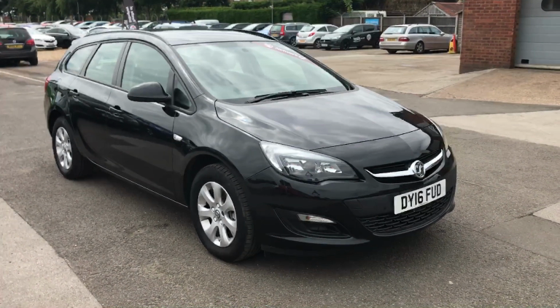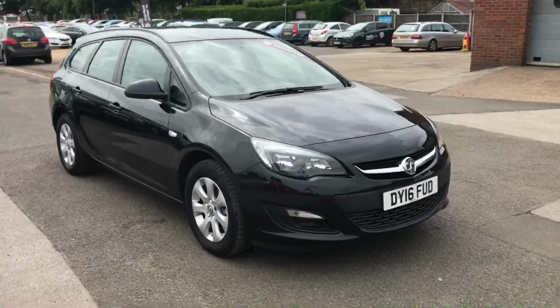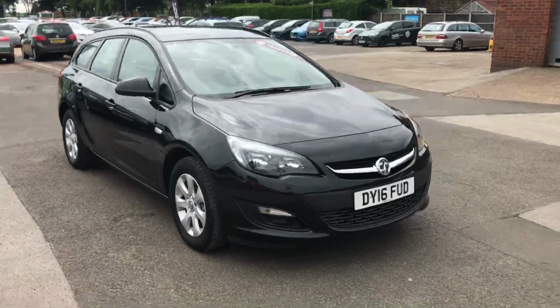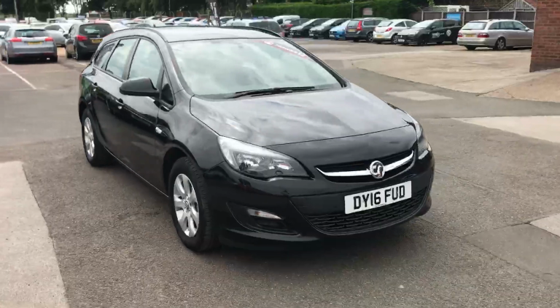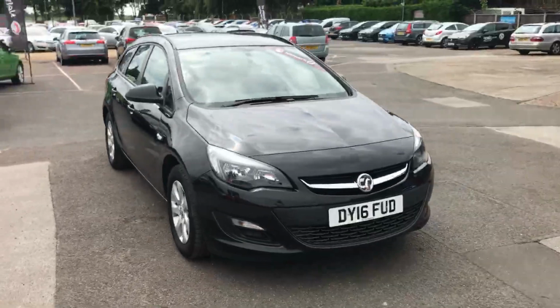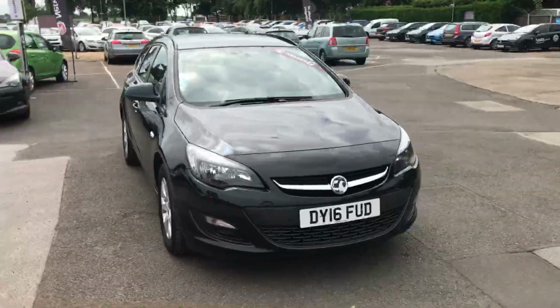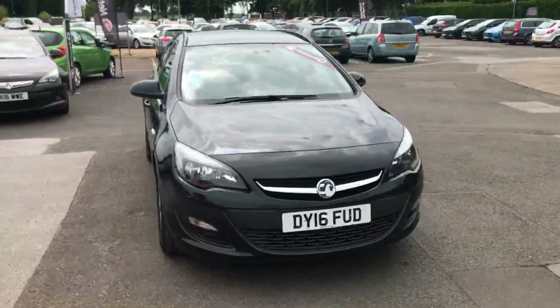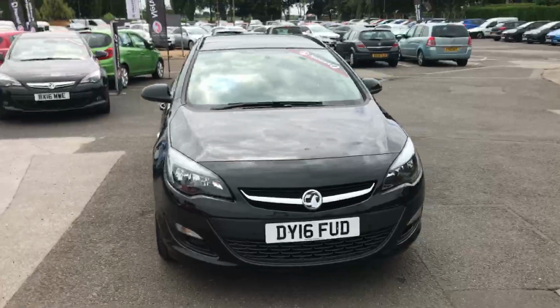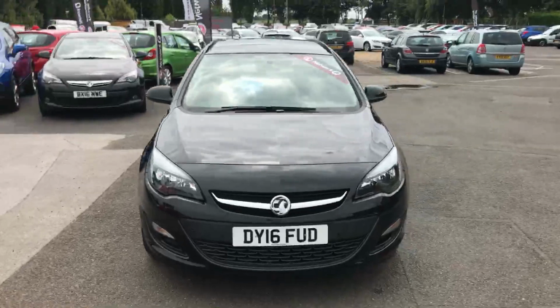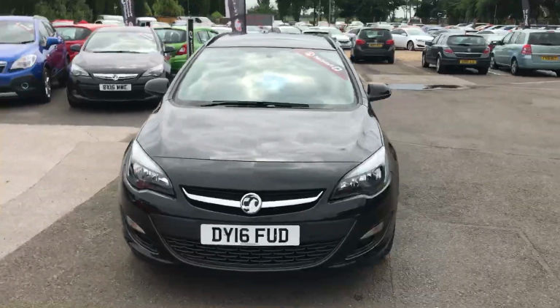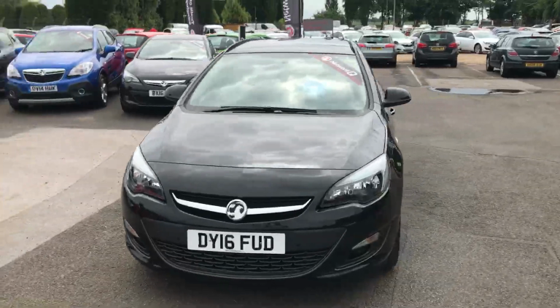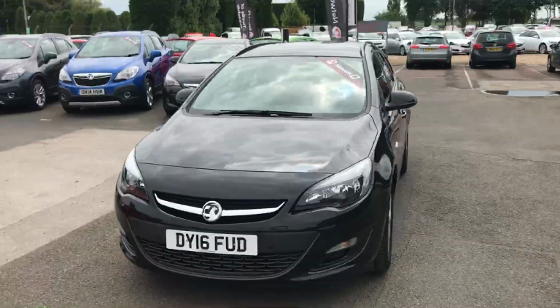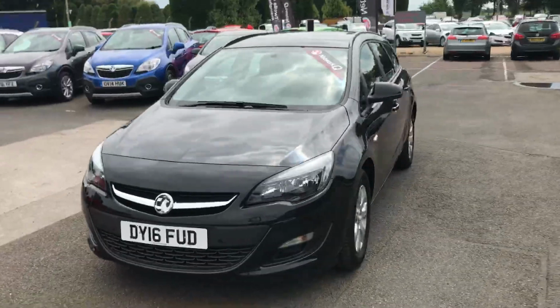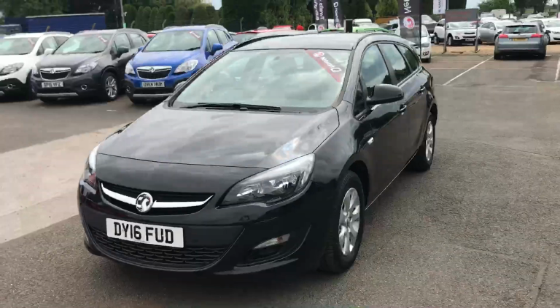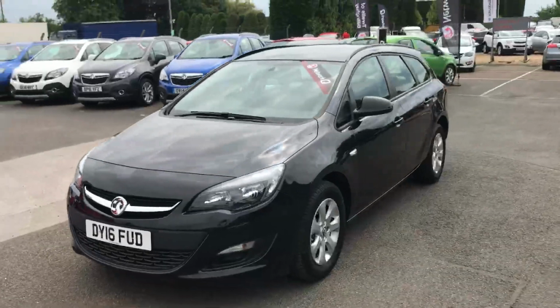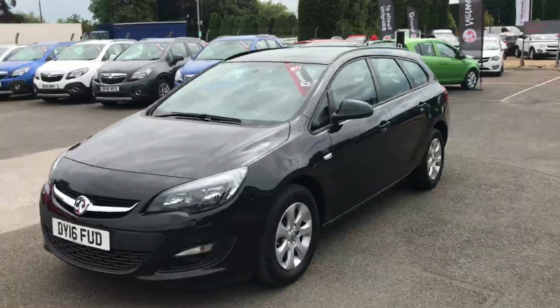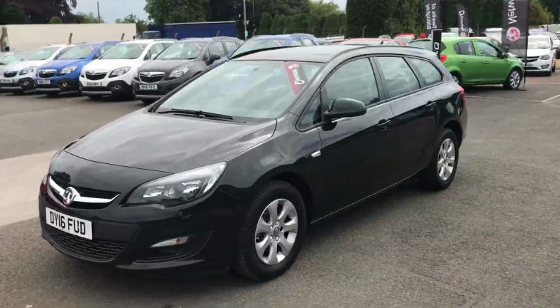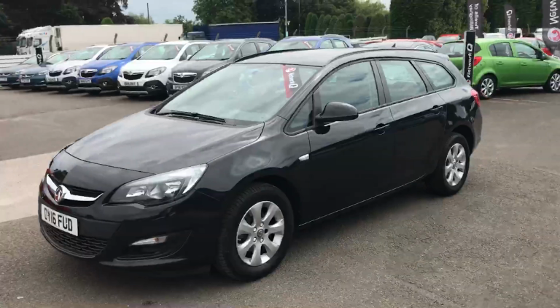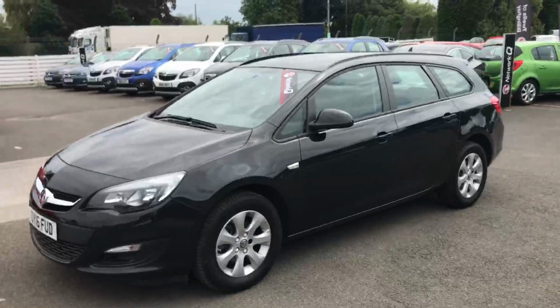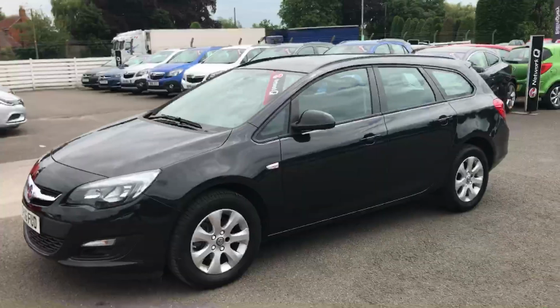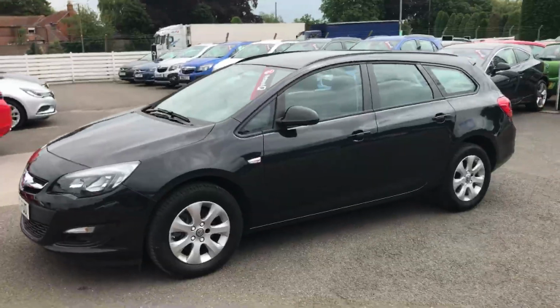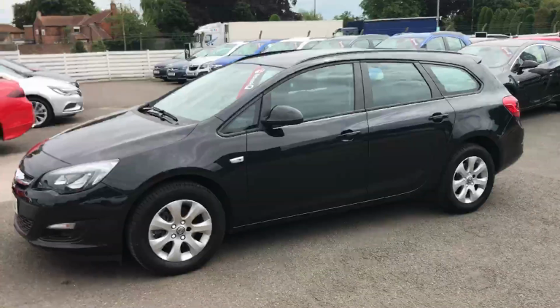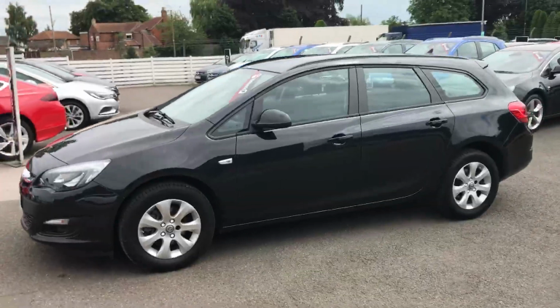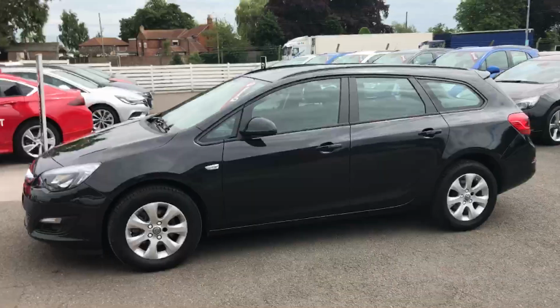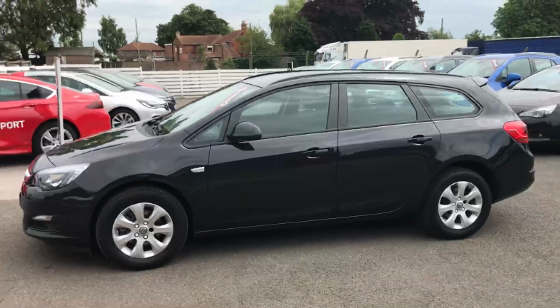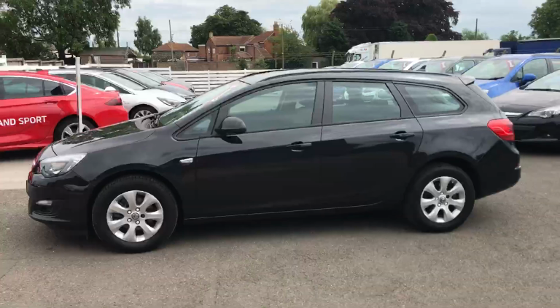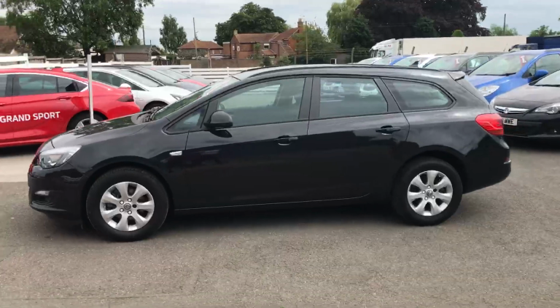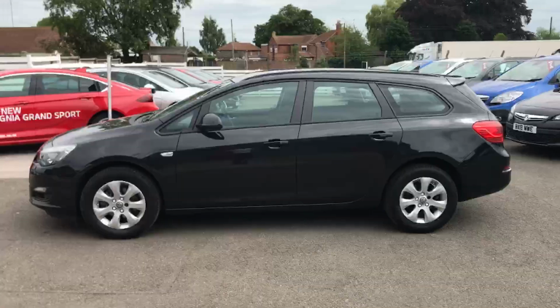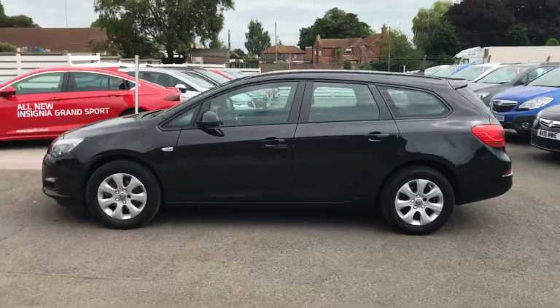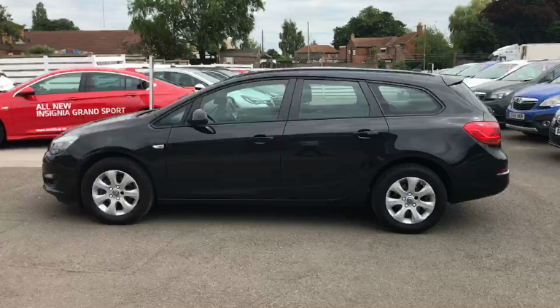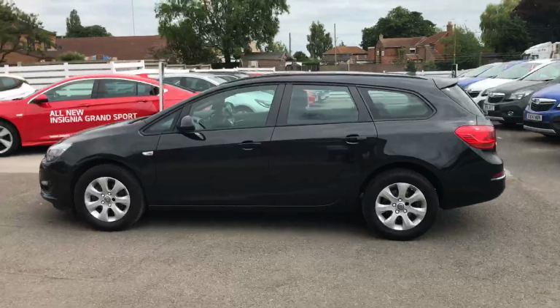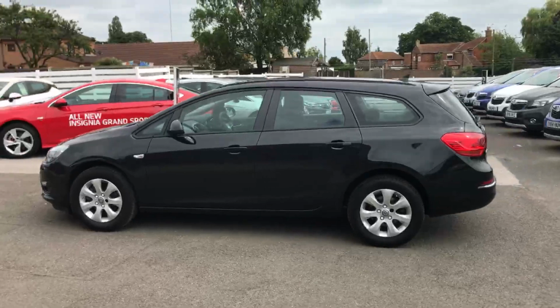Welcome to 12s Billinghay, and thank you for viewing our 2016 Vauxhall Astra Estate. This particular car is fitted with the 1.6 litre diesel, 110bhp engine, and it's the design navigation specification.